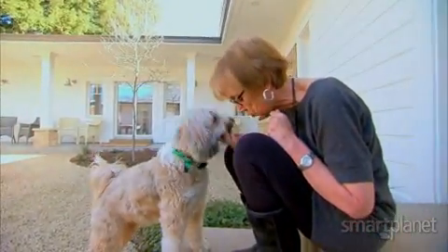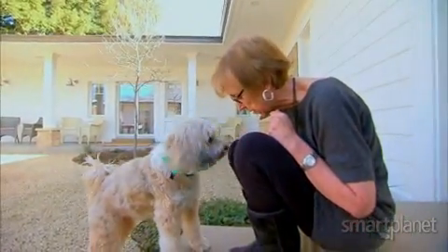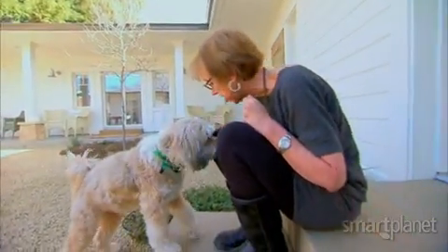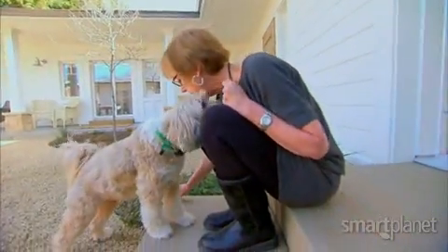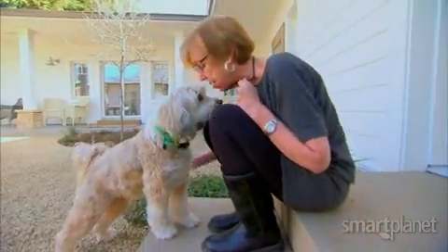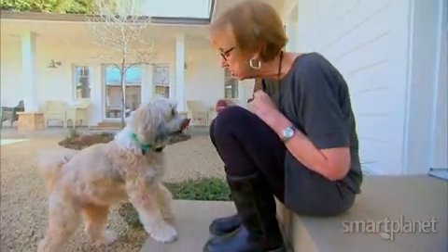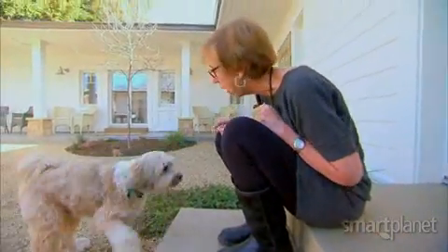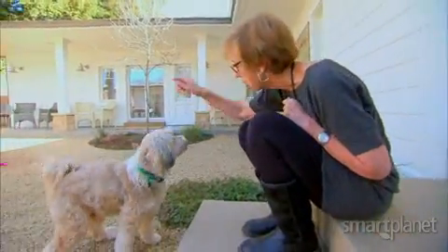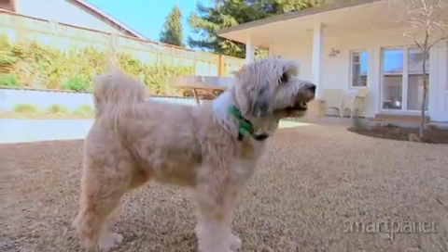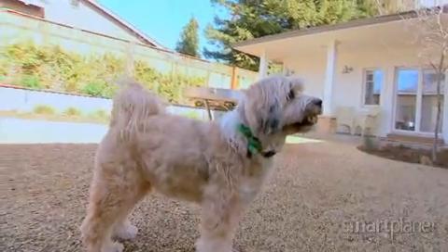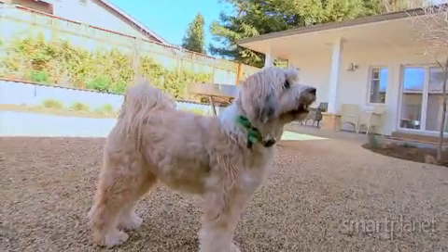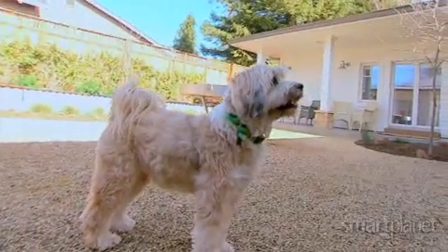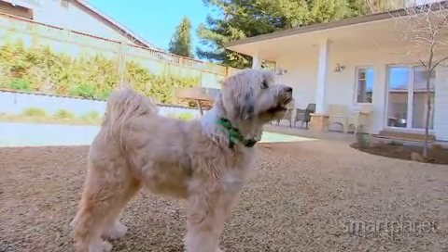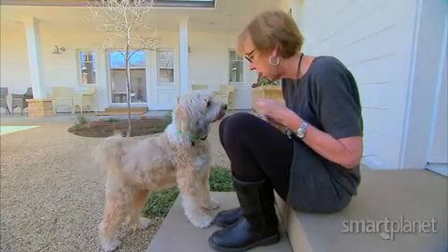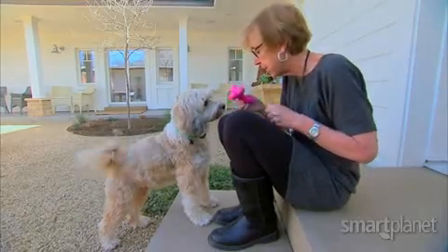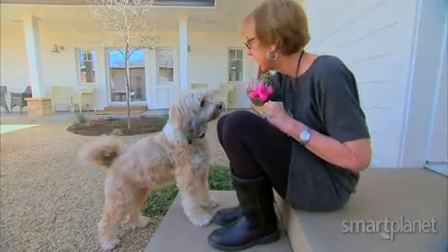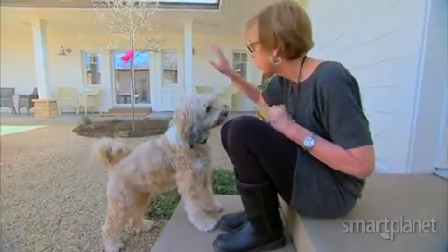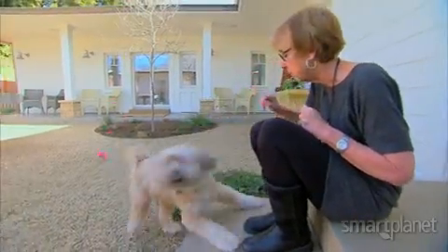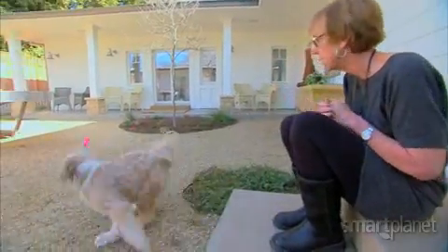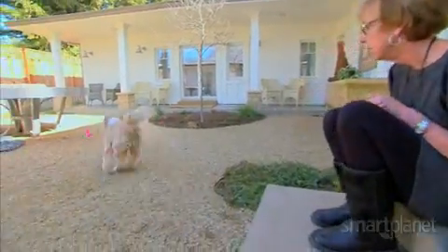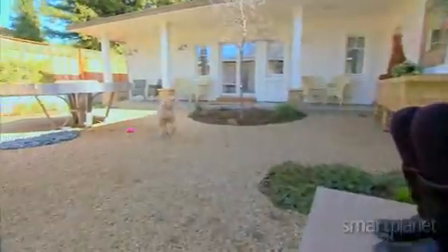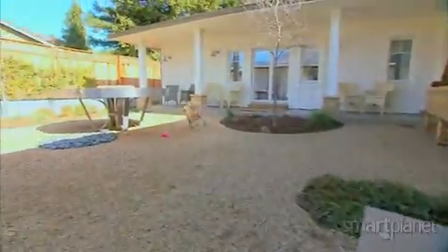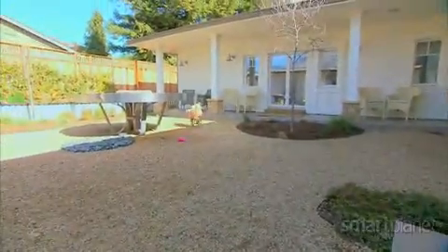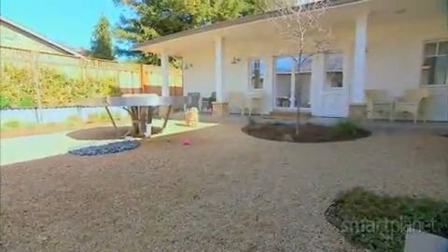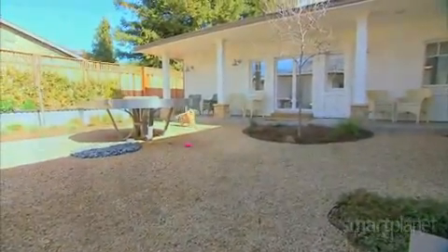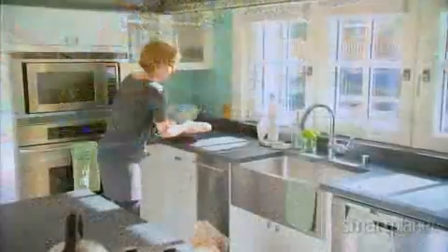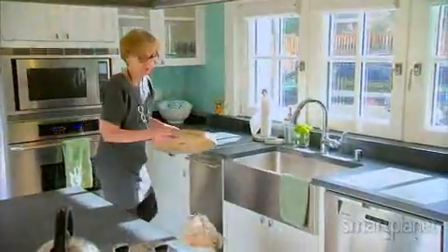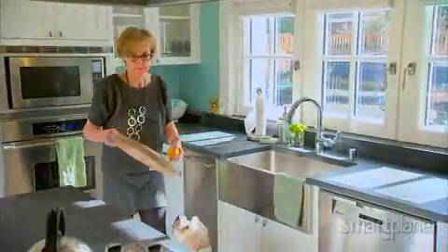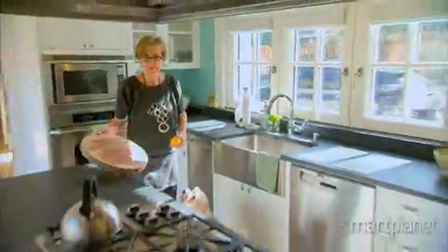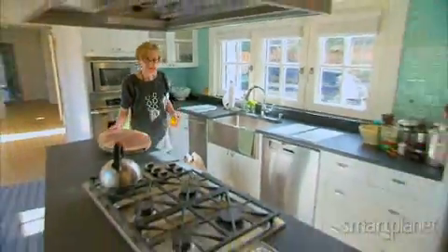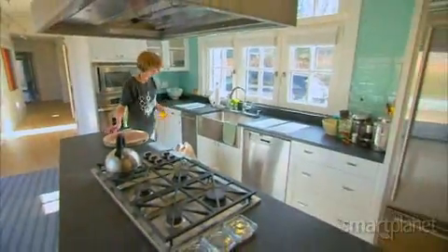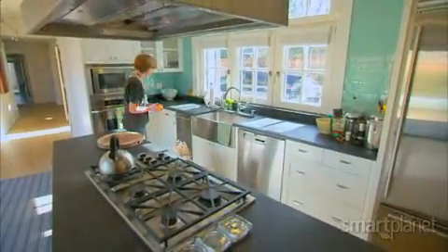Catherine O'Neill is a retired hedge fund manager living in Sonoma, California with her dog Max. Last year she decided to green her home, but she didn't want to sacrifice design aesthetics.